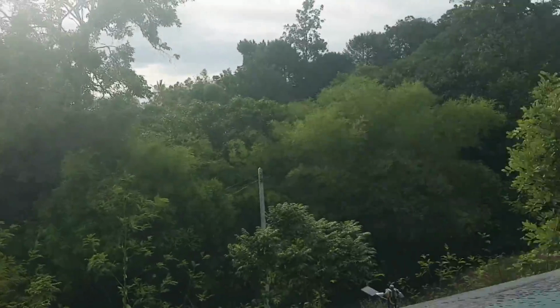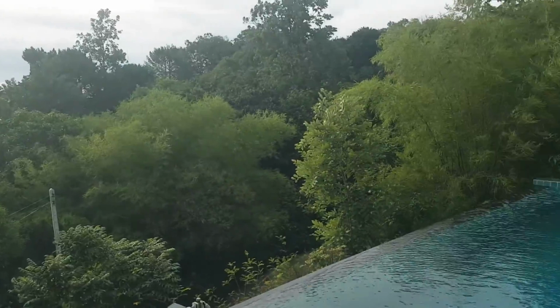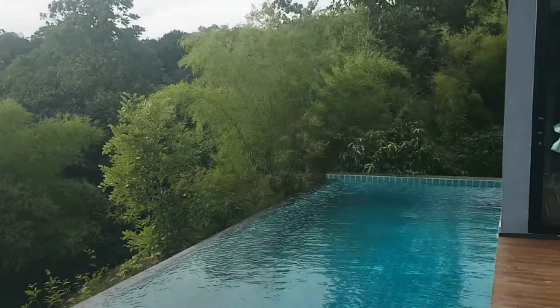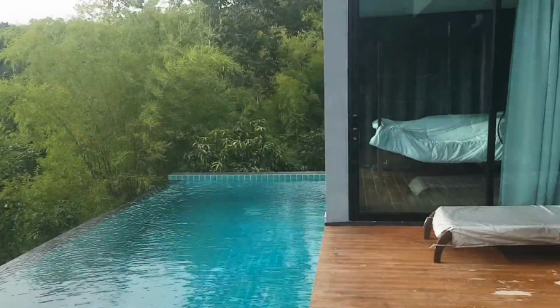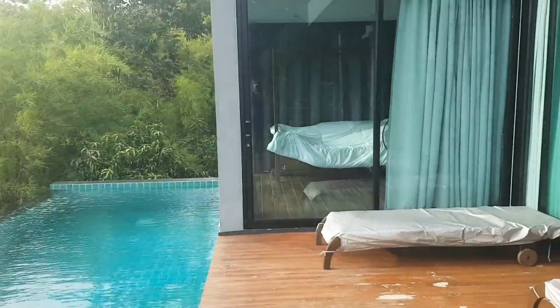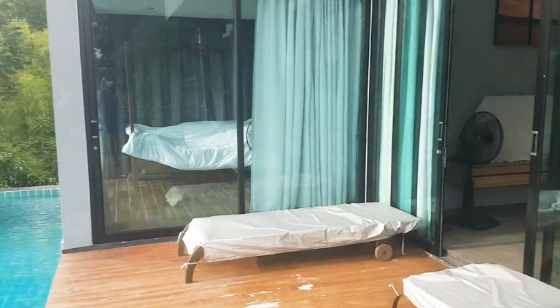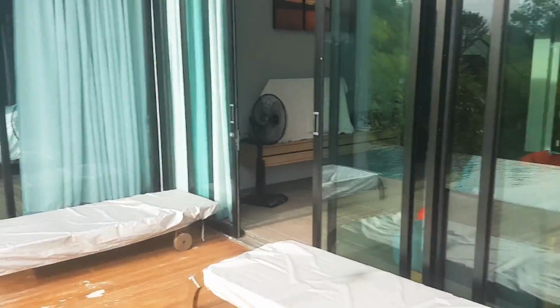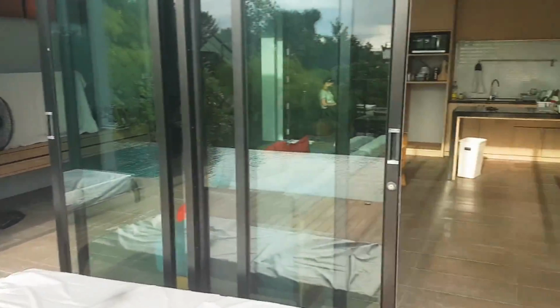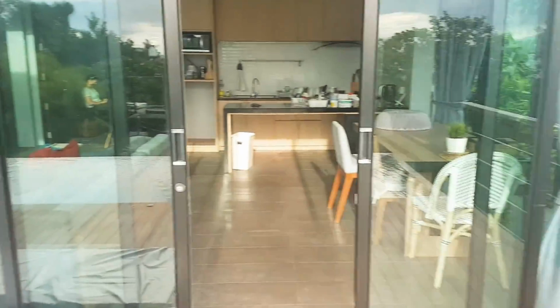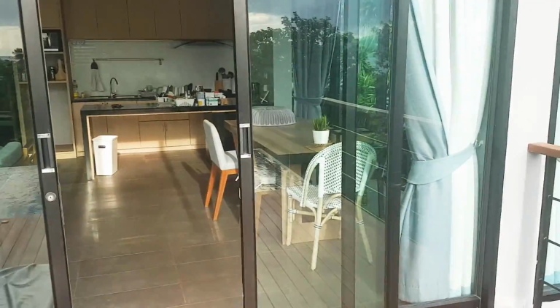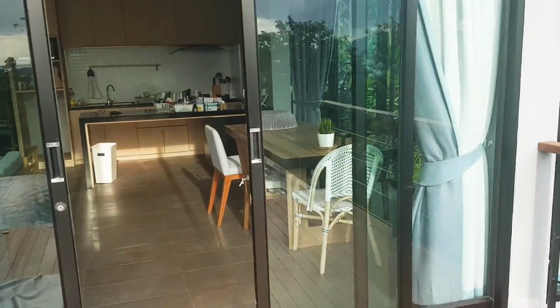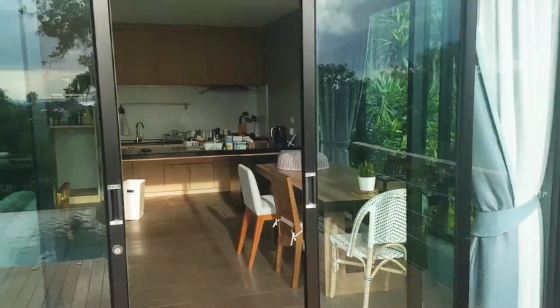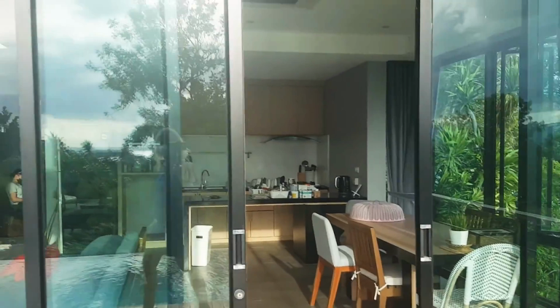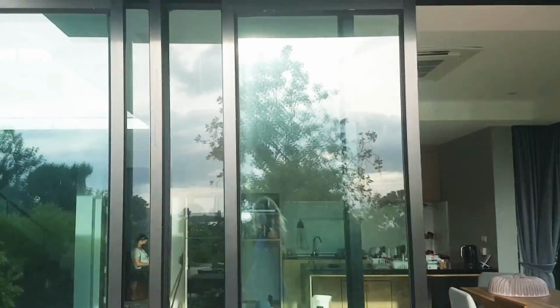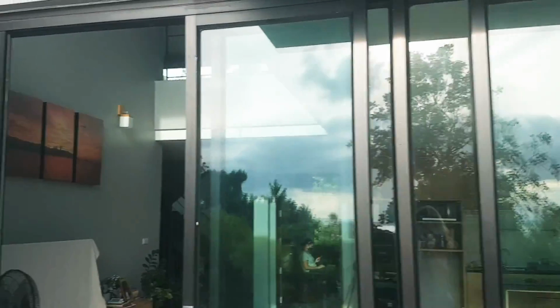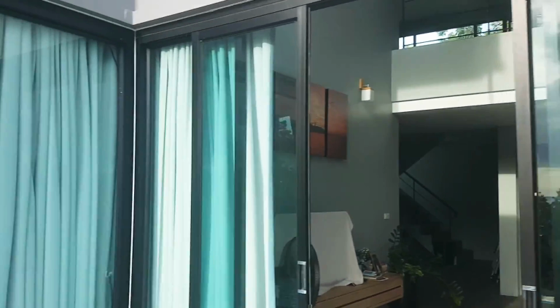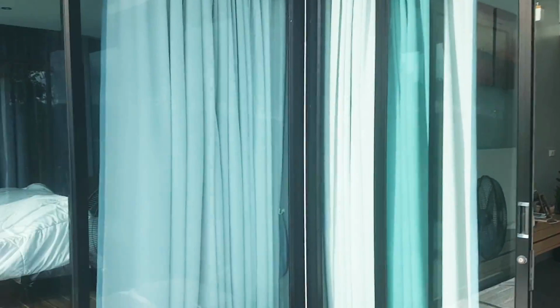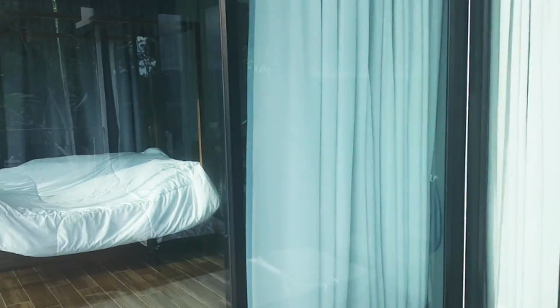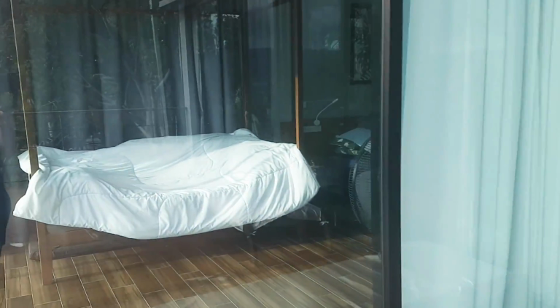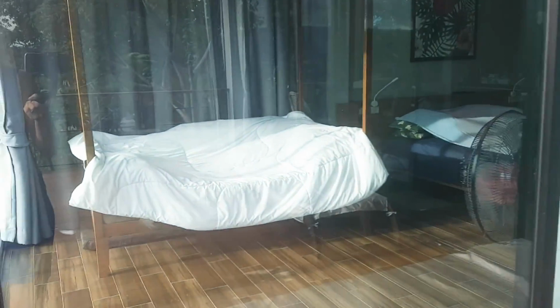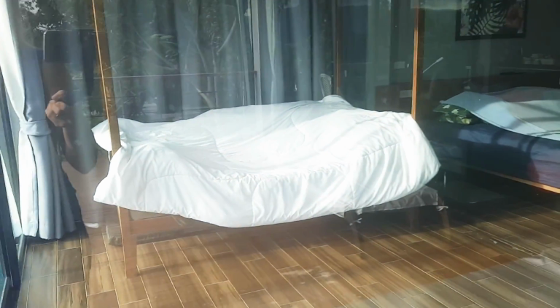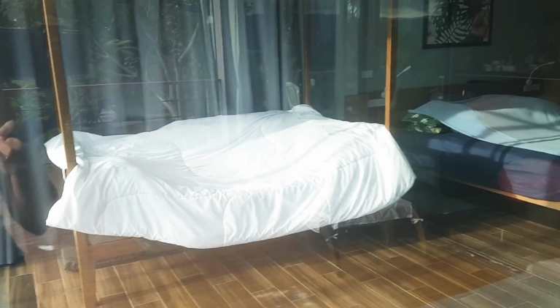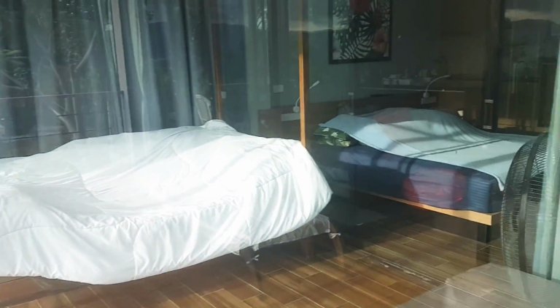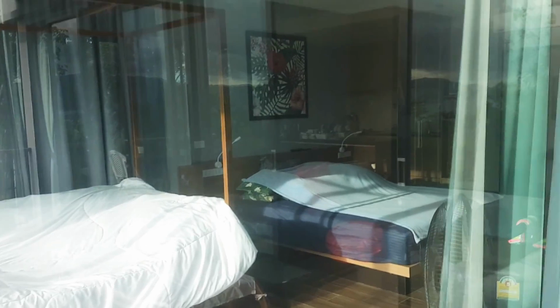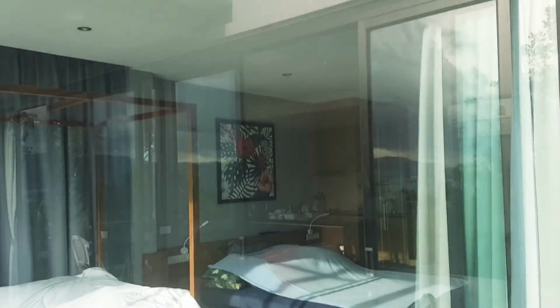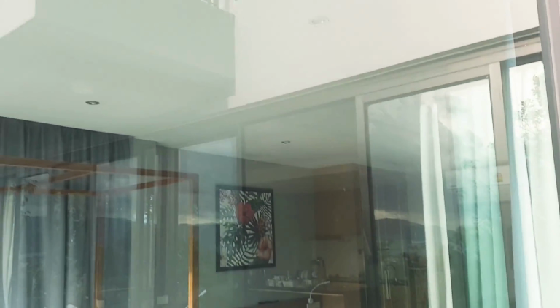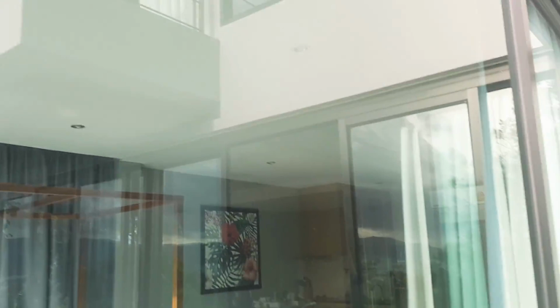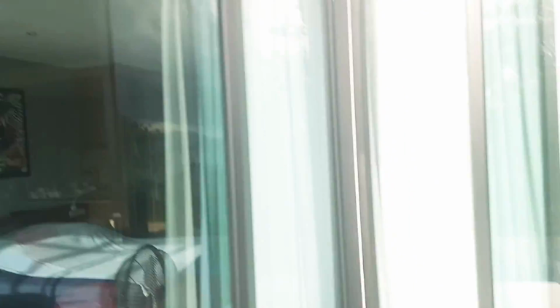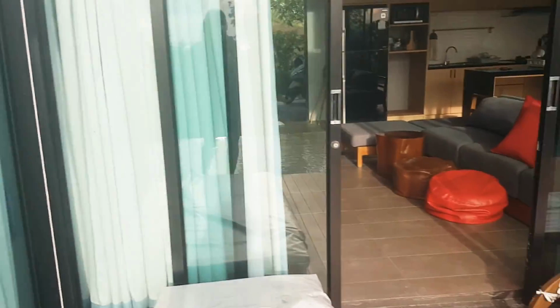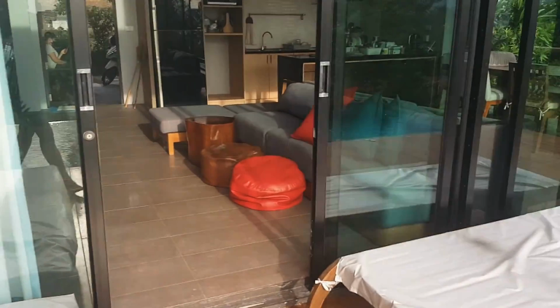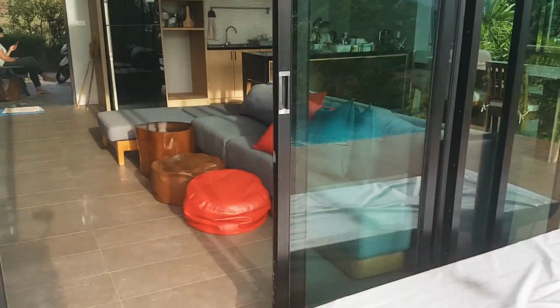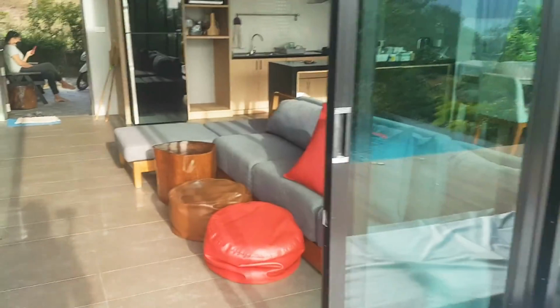Here we stay in the nice beautiful garden. Here we have a master bedroom, and here we have our kitchen with a living room. Let me show you the master bedrooms.